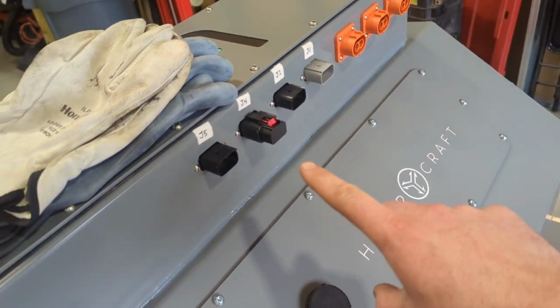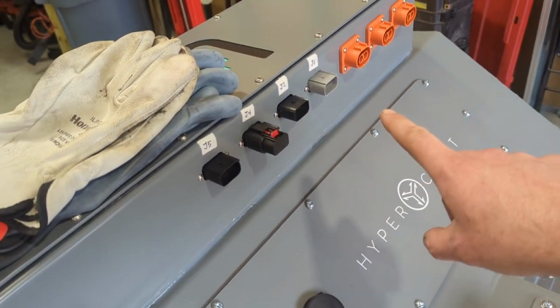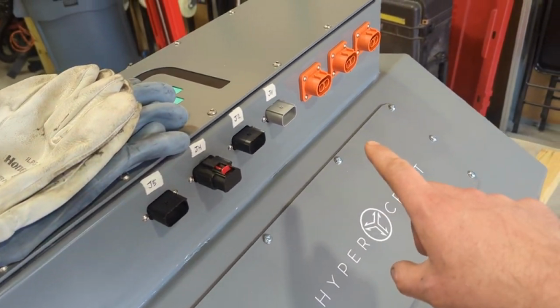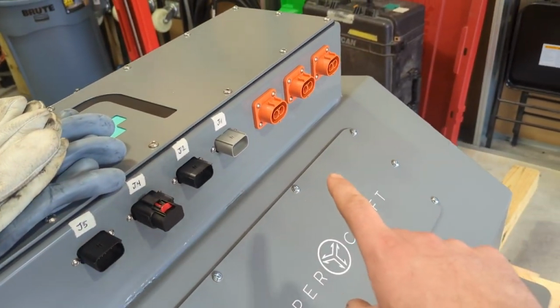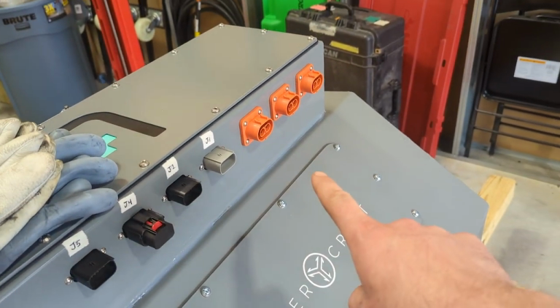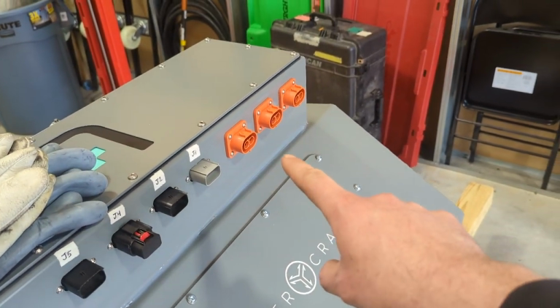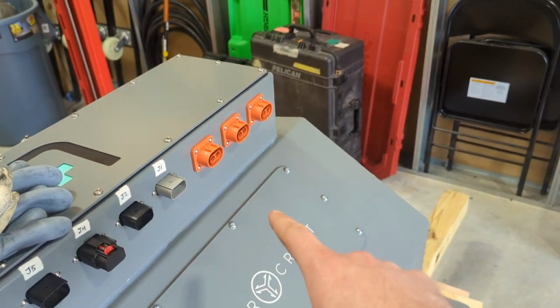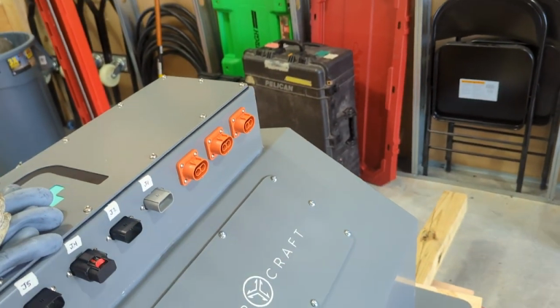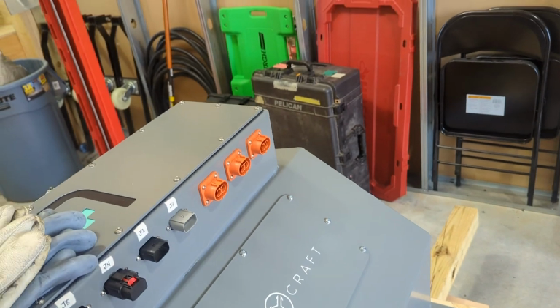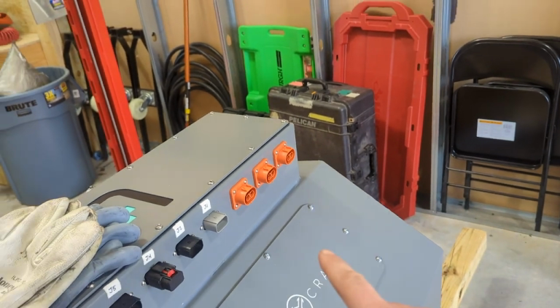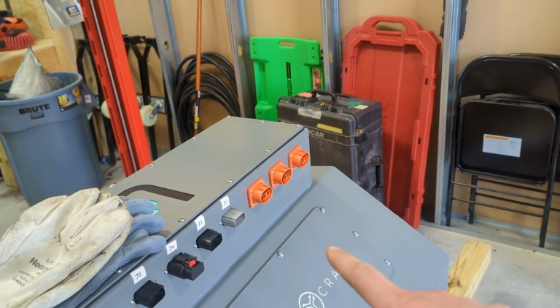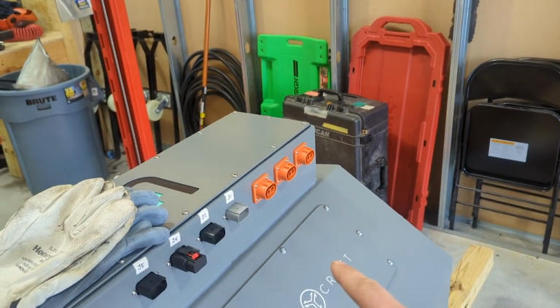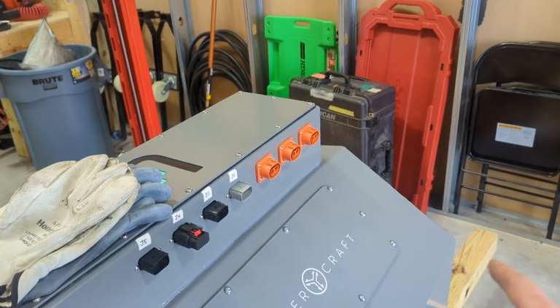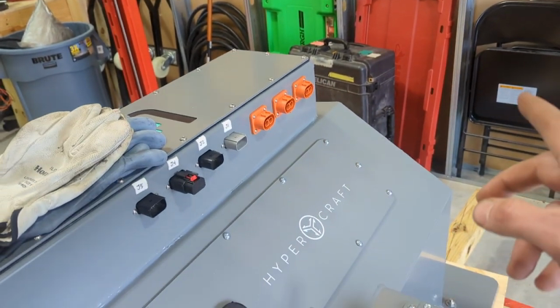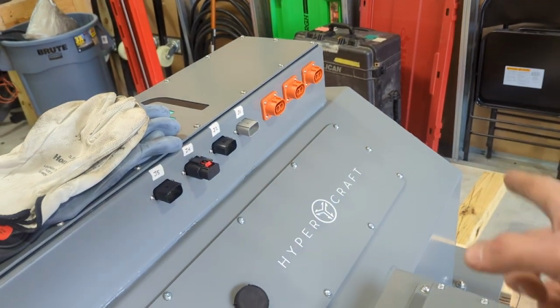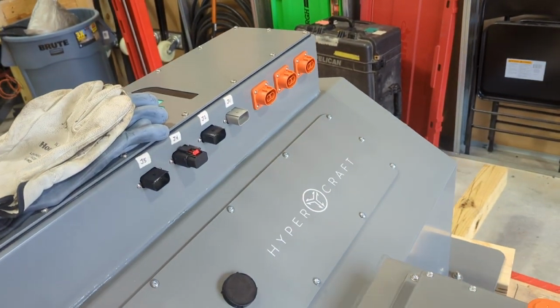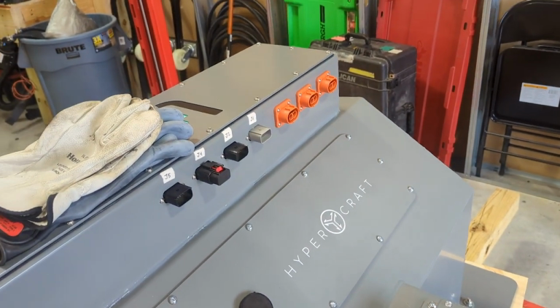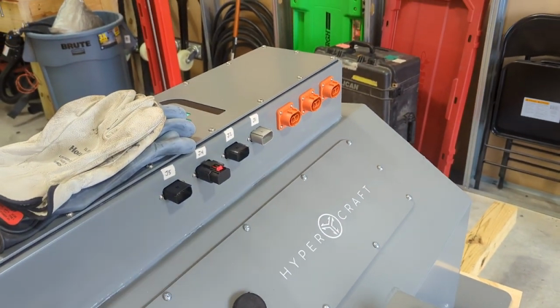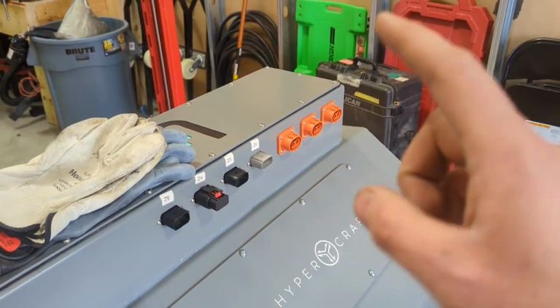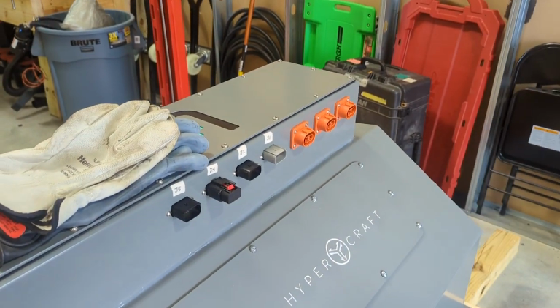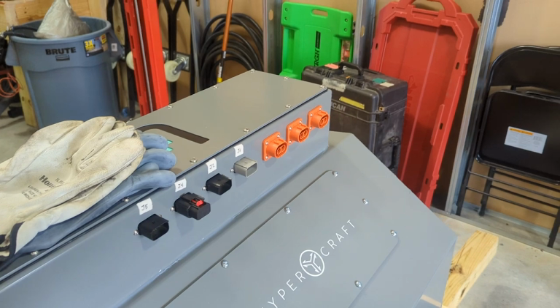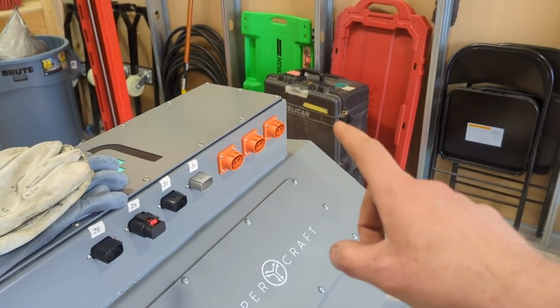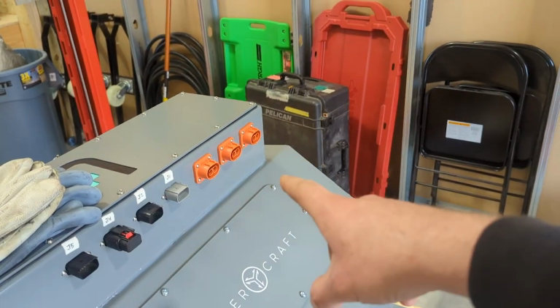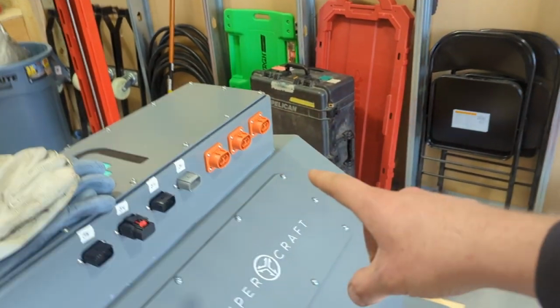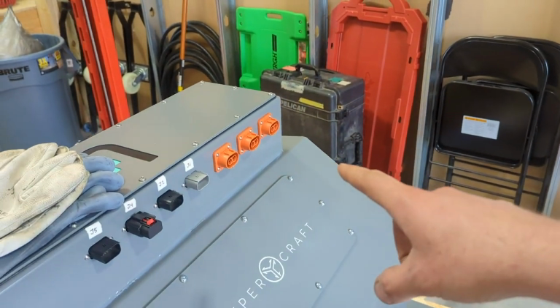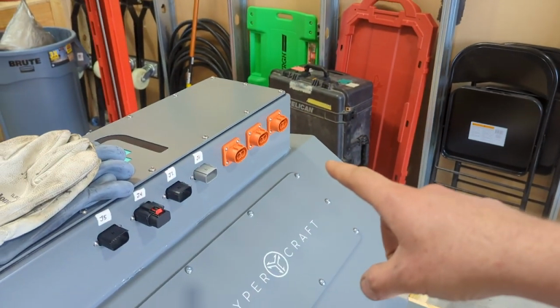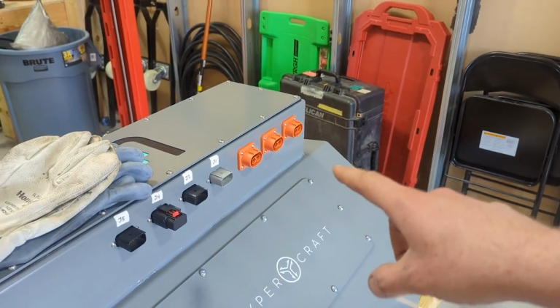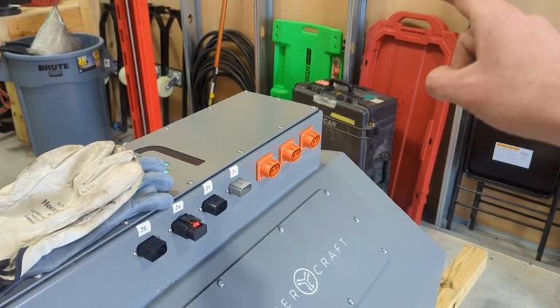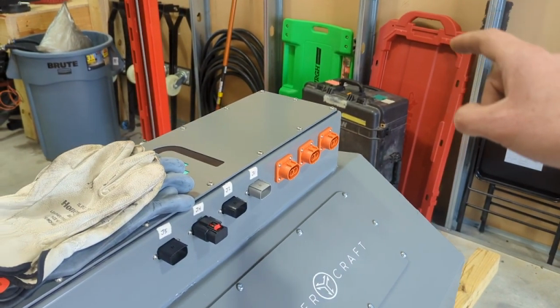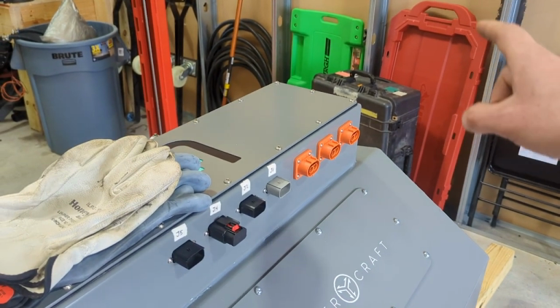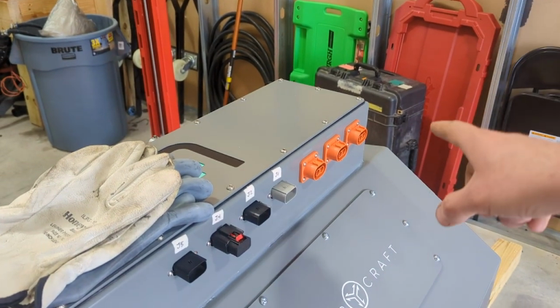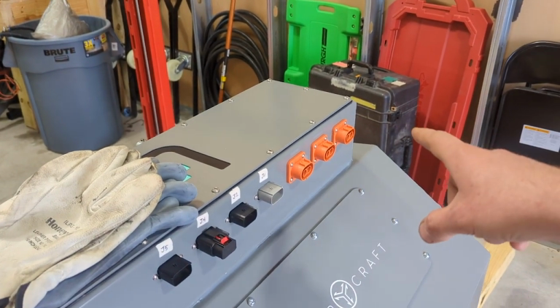These are all our communication ports. Those are the high voltage ports for the DC-to-DC, which takes the 800 volts and converts it to 14 volts. We also have the output for the AC compressor.